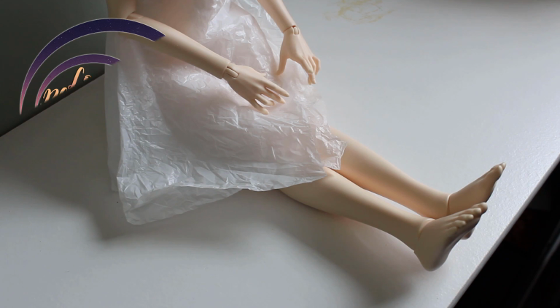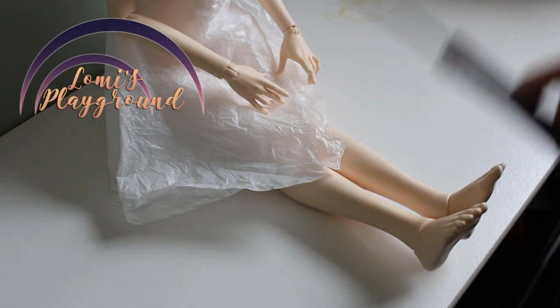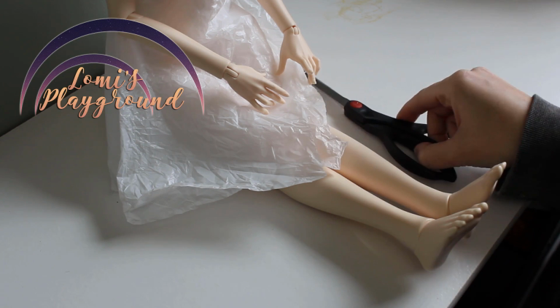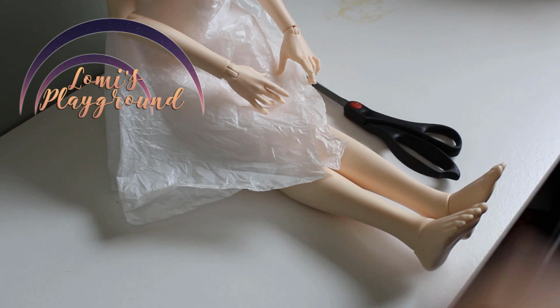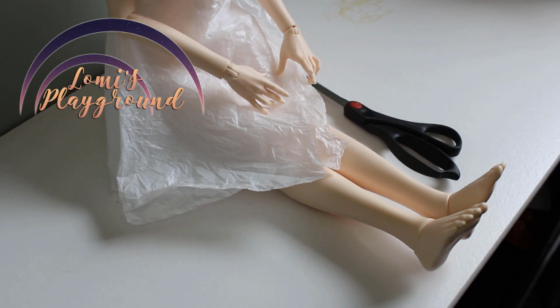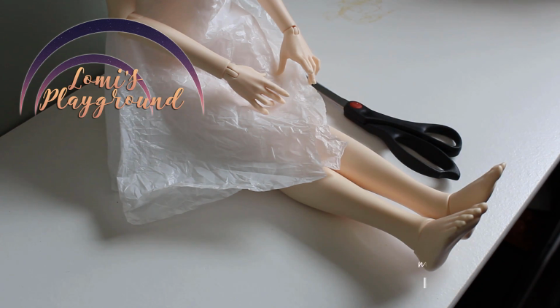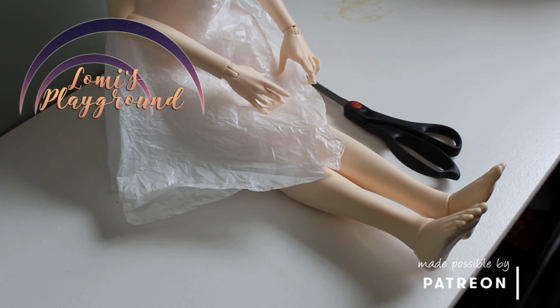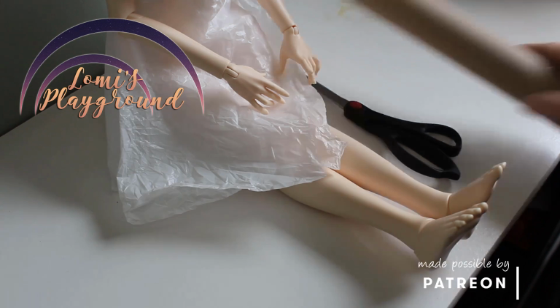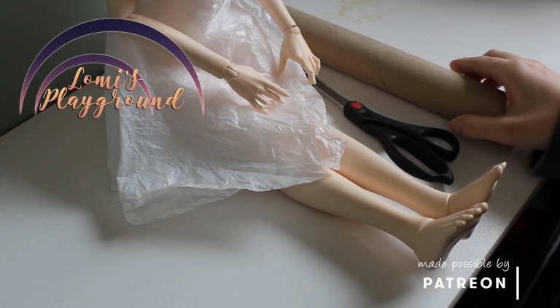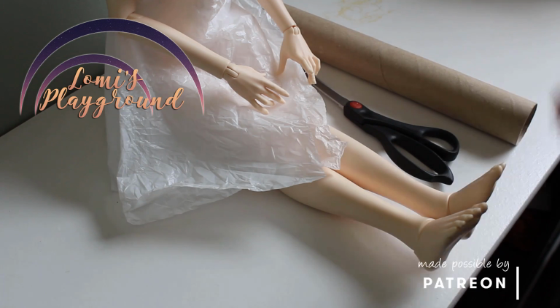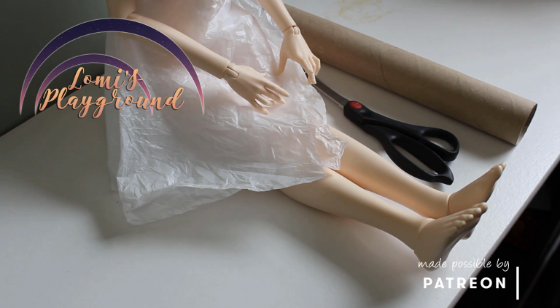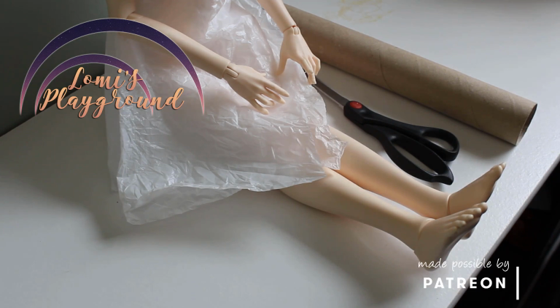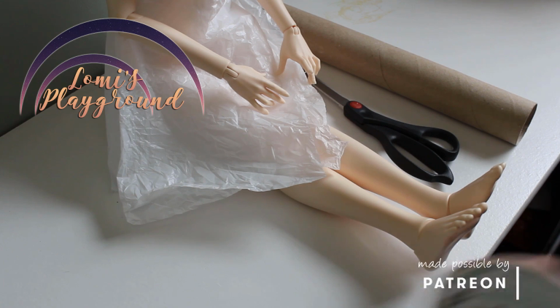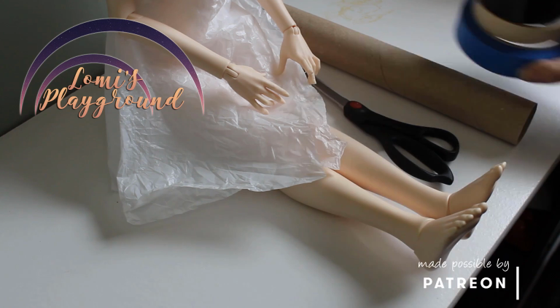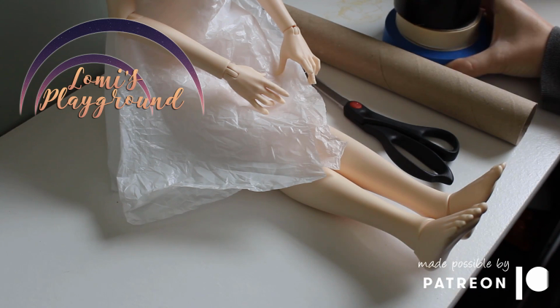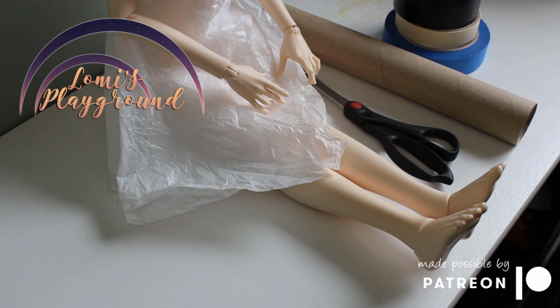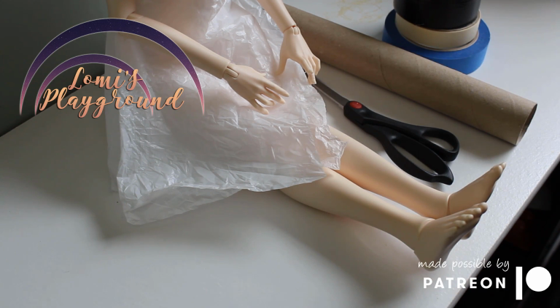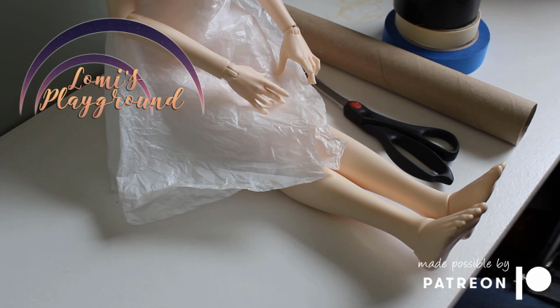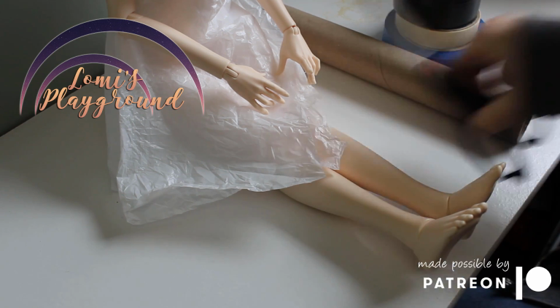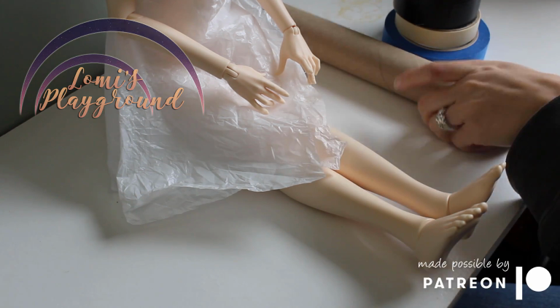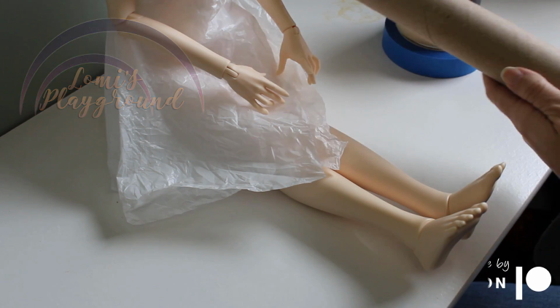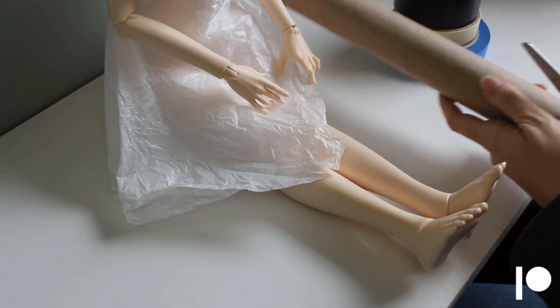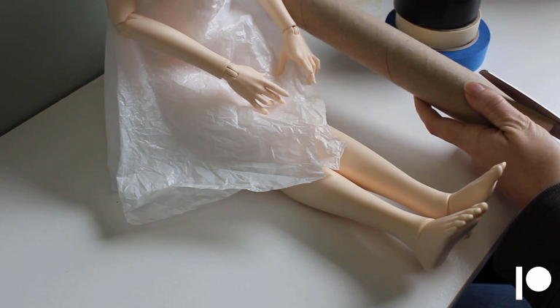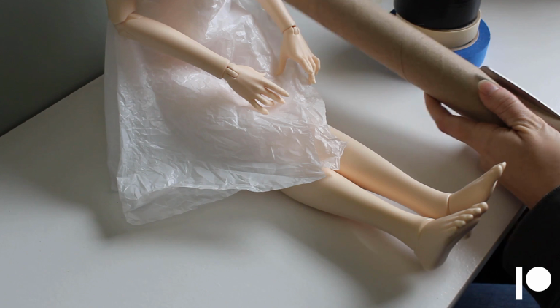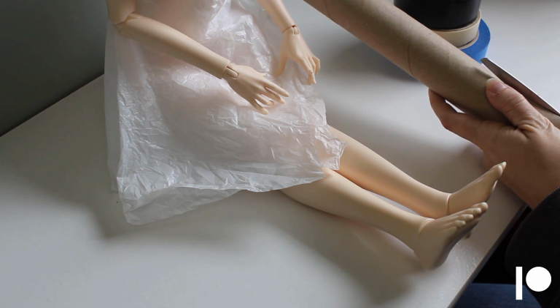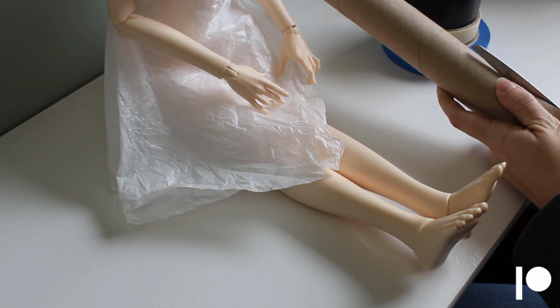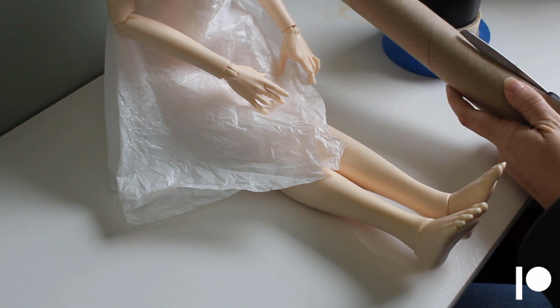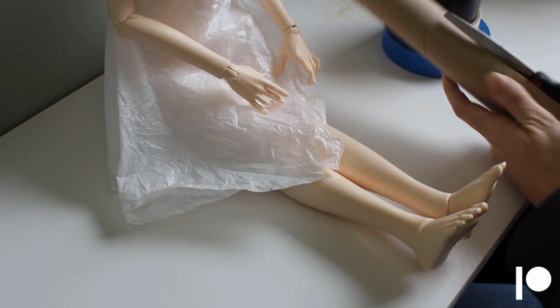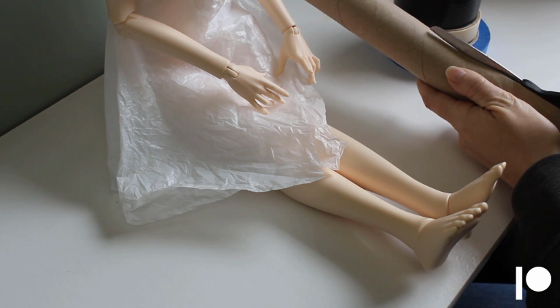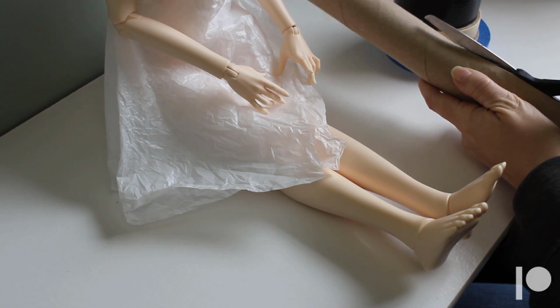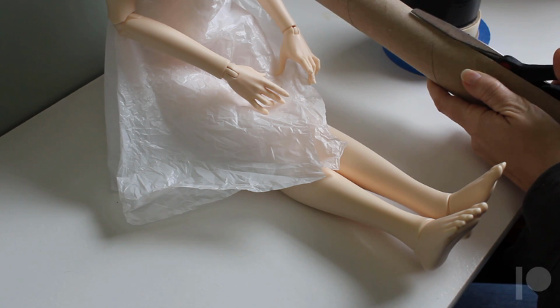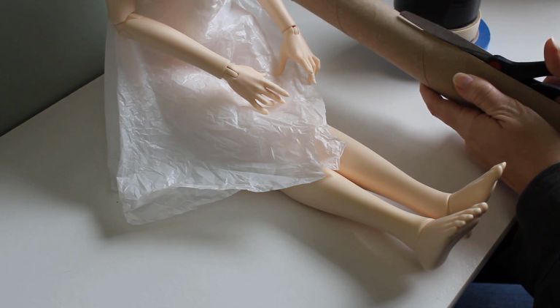Hey everyone, this is Lomi. While I really wanted to make some clothing this time, some of the materials I ordered for the project I want to do next got stuck in shipping and haven't arrived yet. Instead I'll be sharing some of the preliminary work I'm doing for that project.